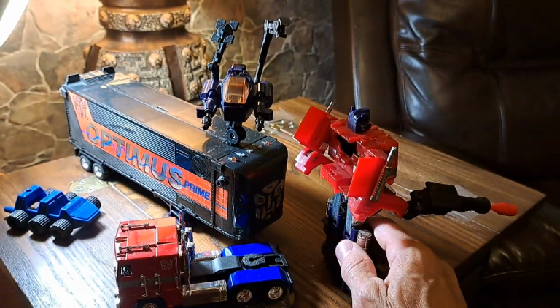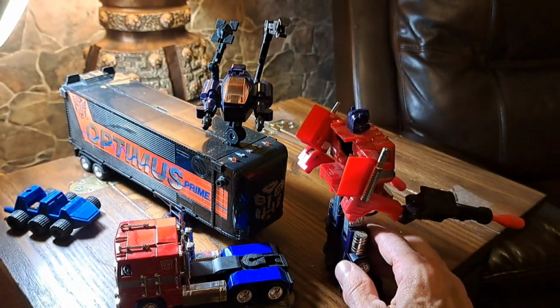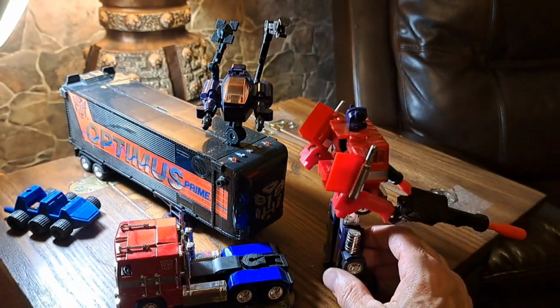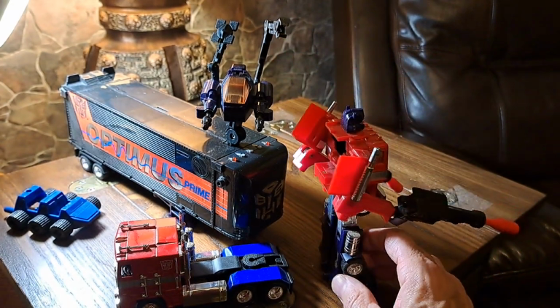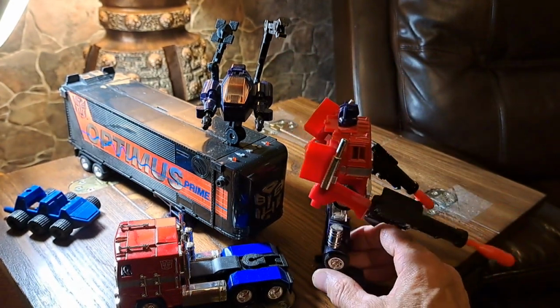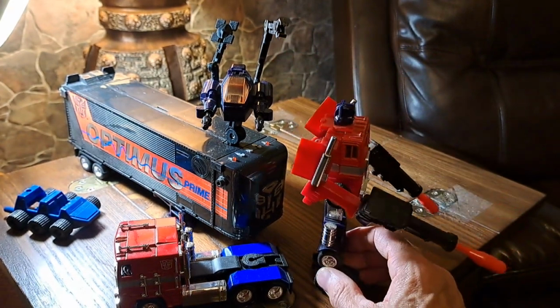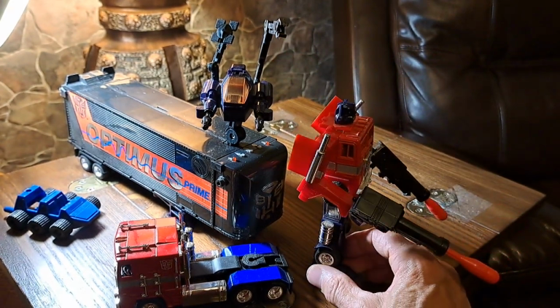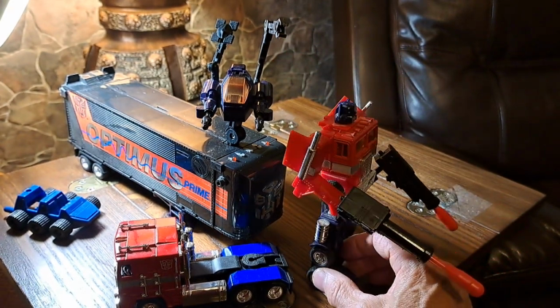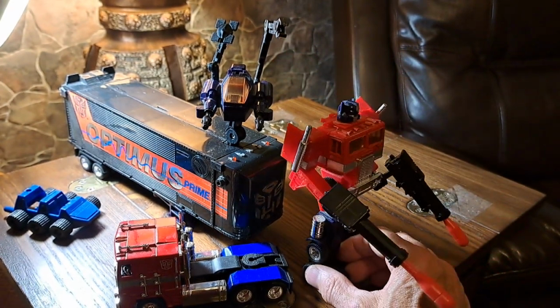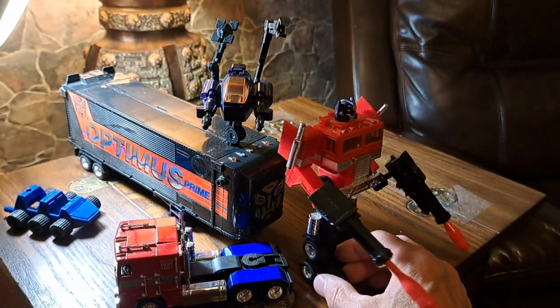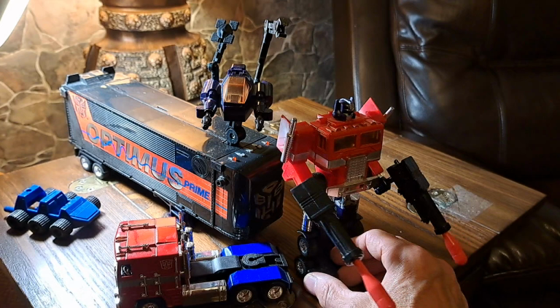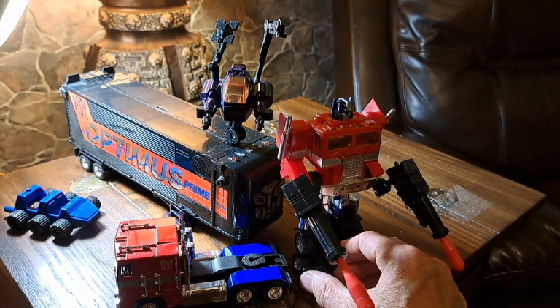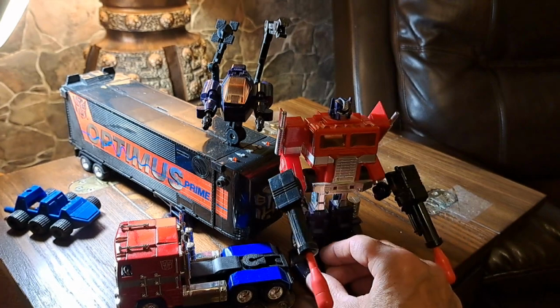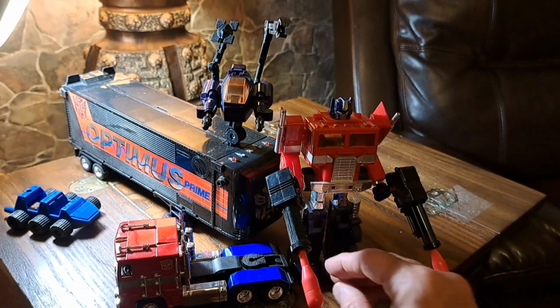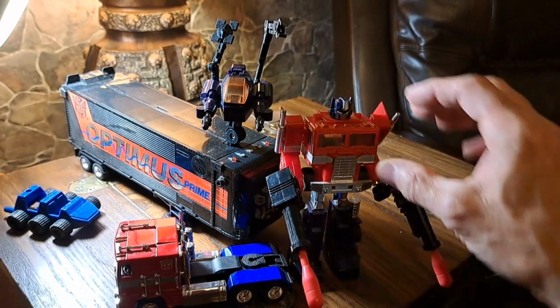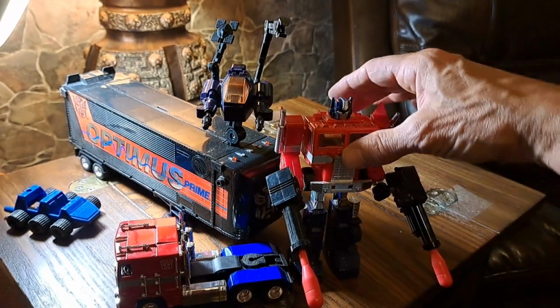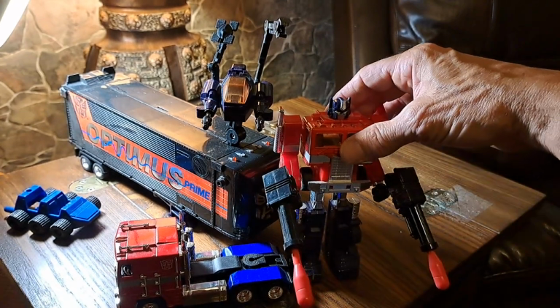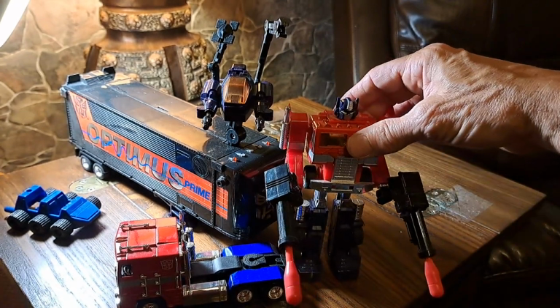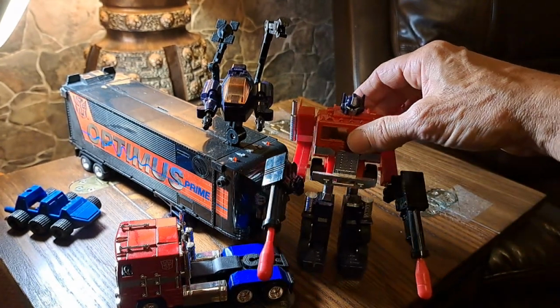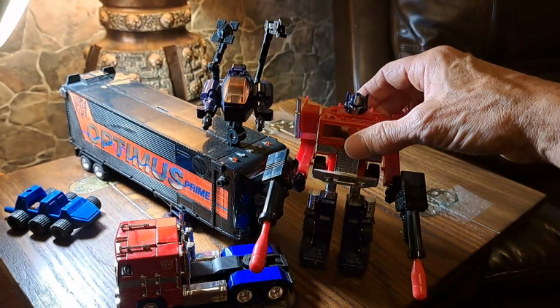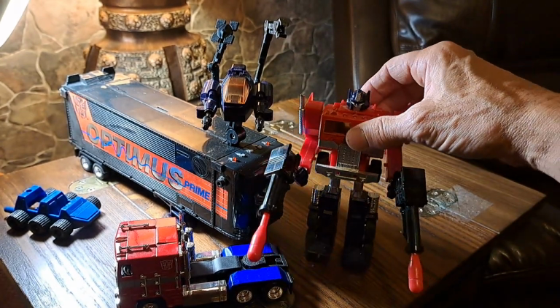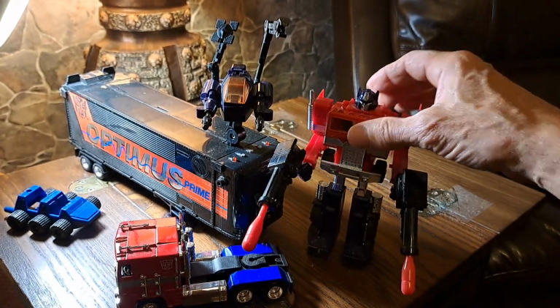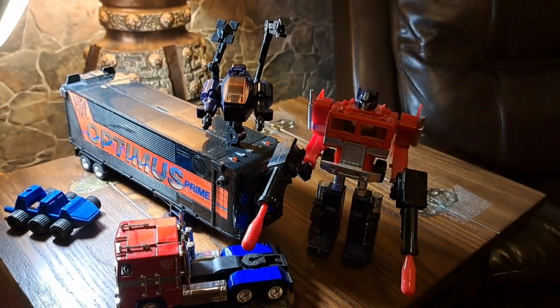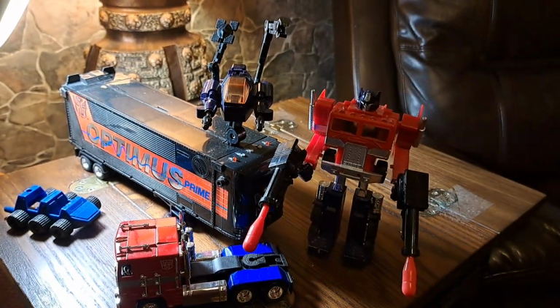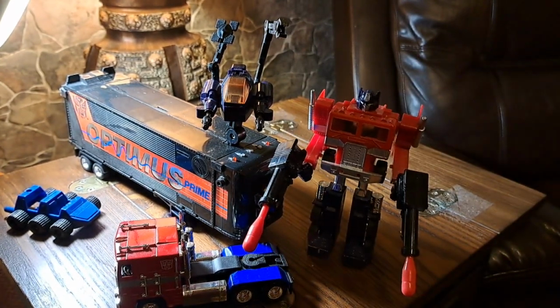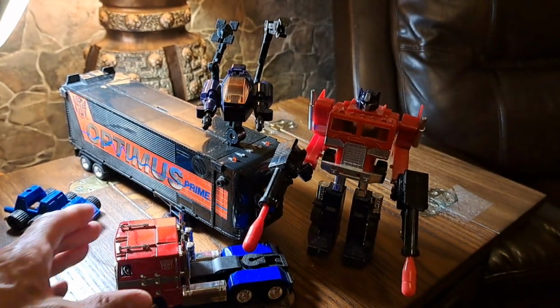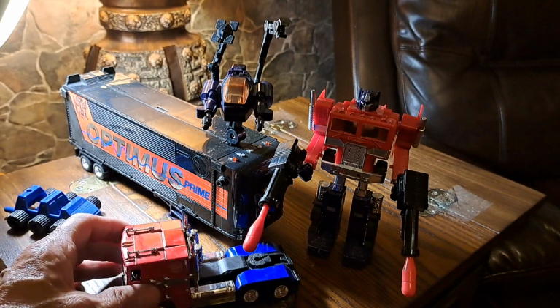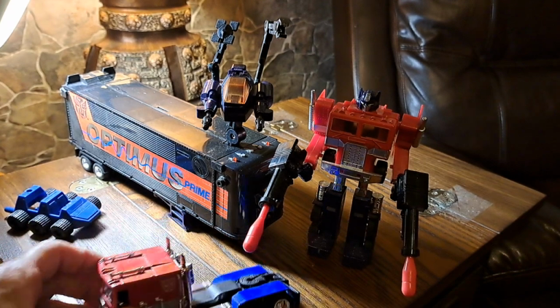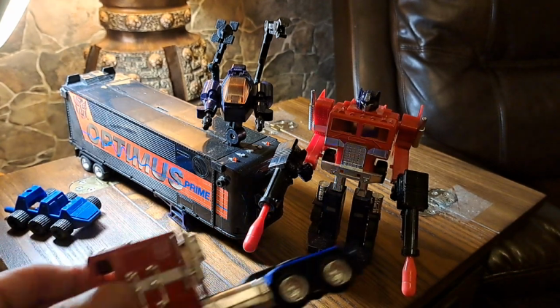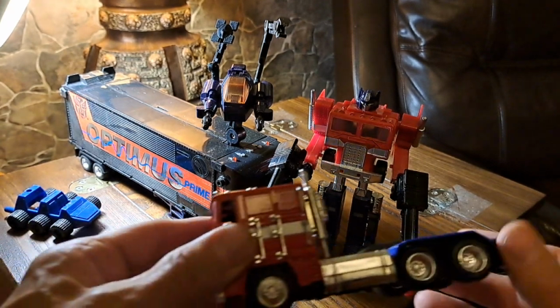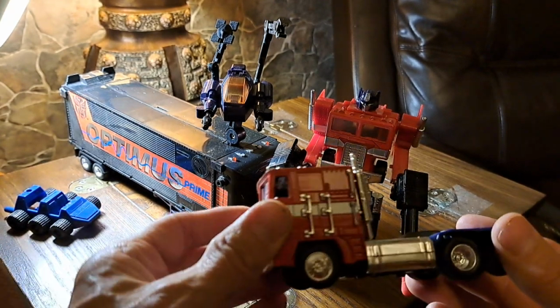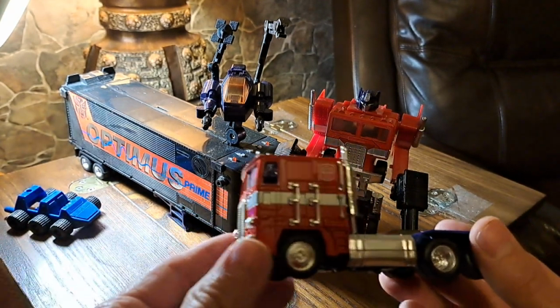I'm going to transform that for you. It always is a little nerve-wracking because of how old the plastic is, and it's always made this creaky noise. And it will end up looking like this.